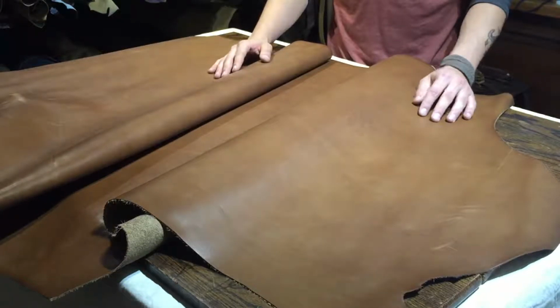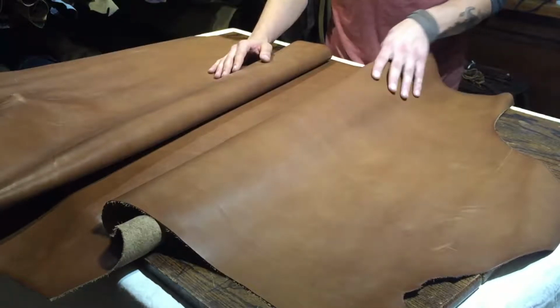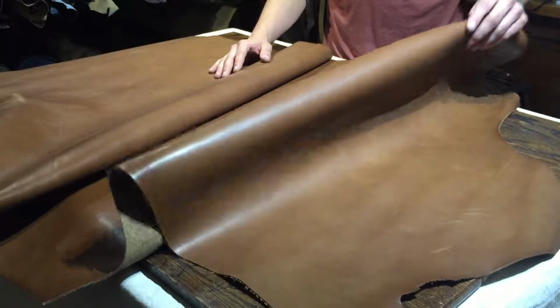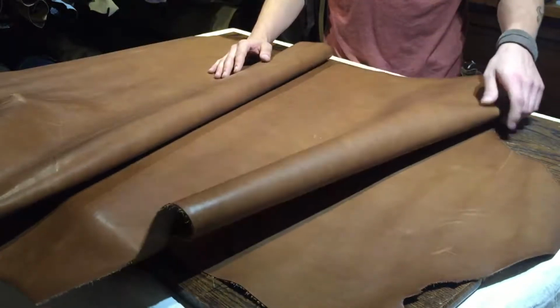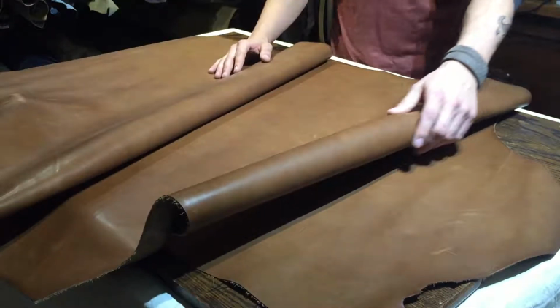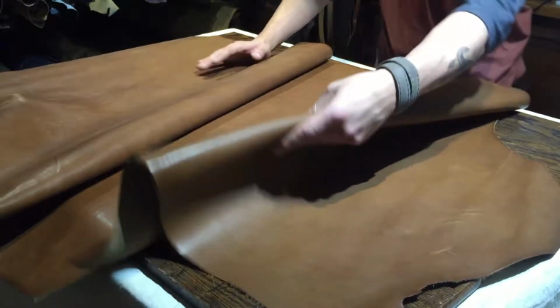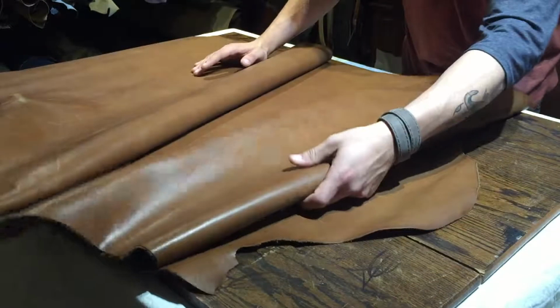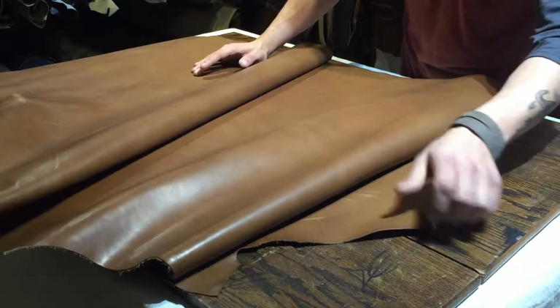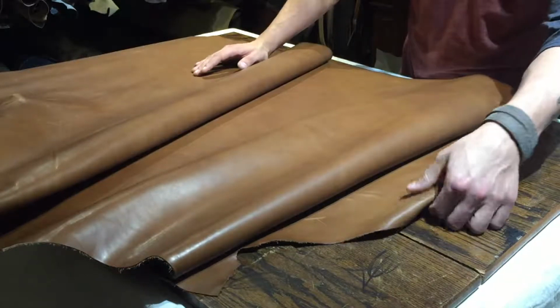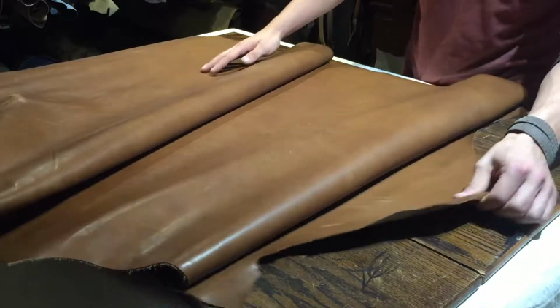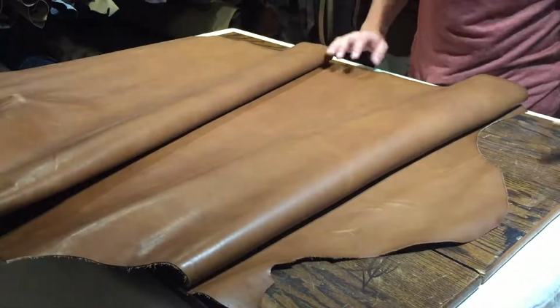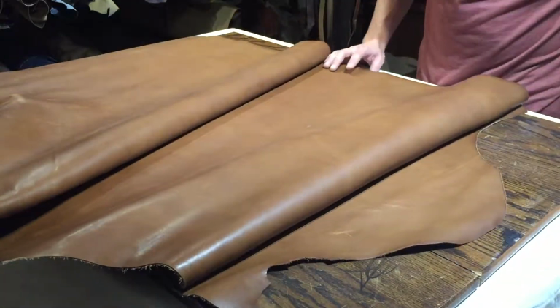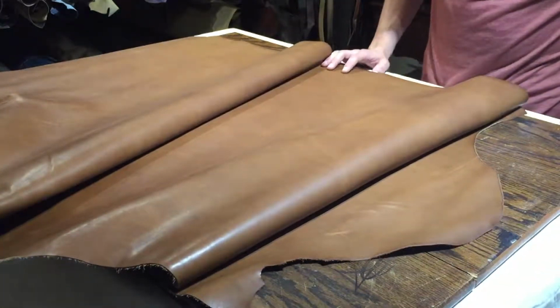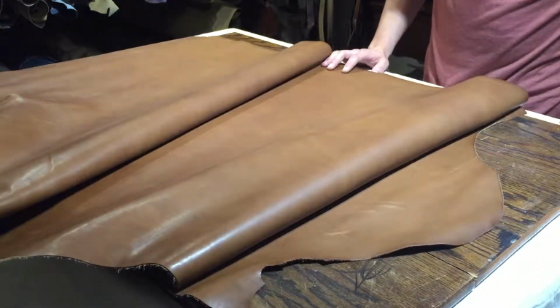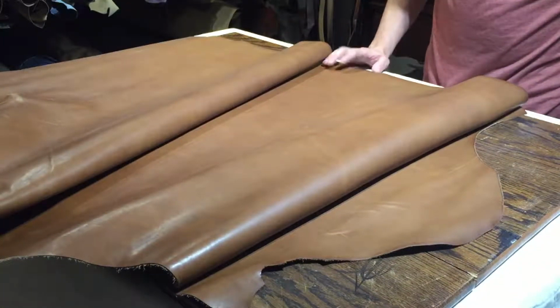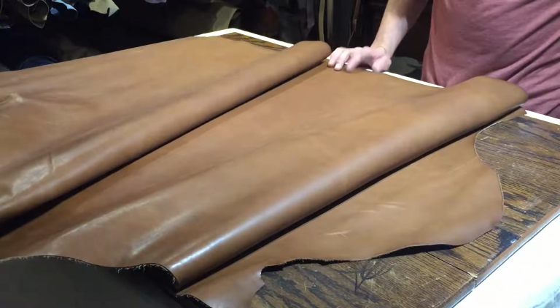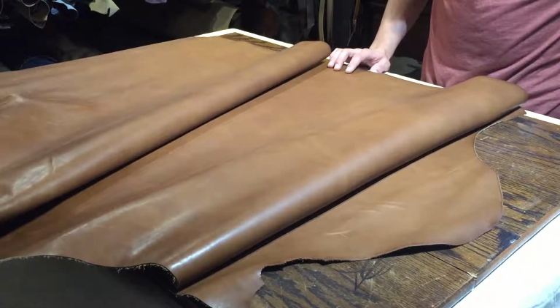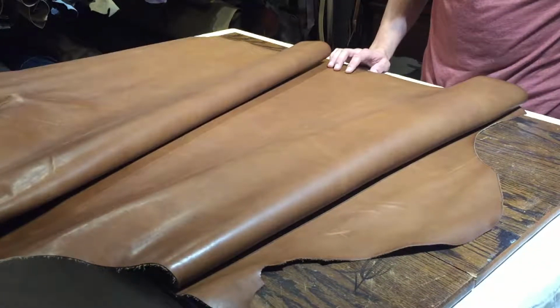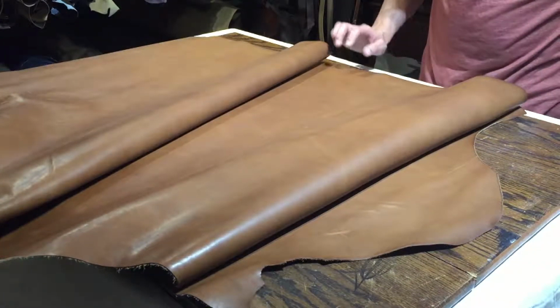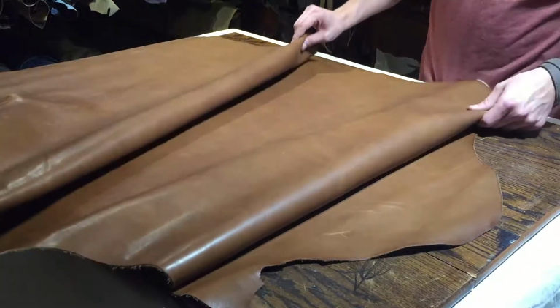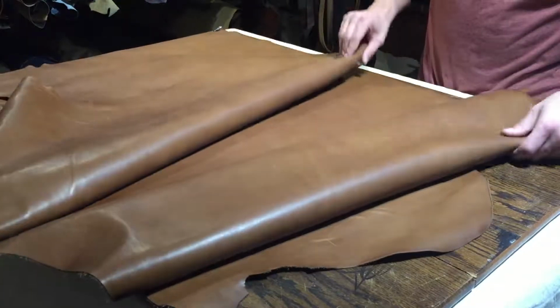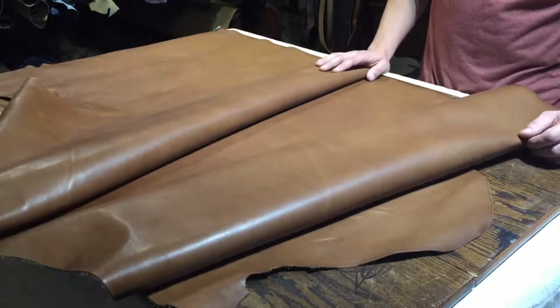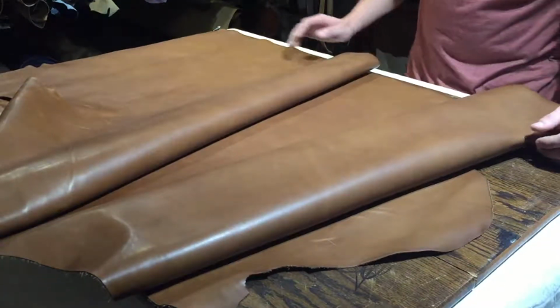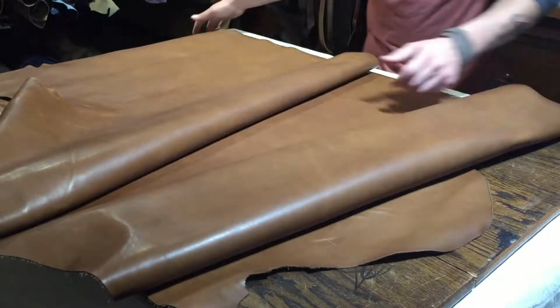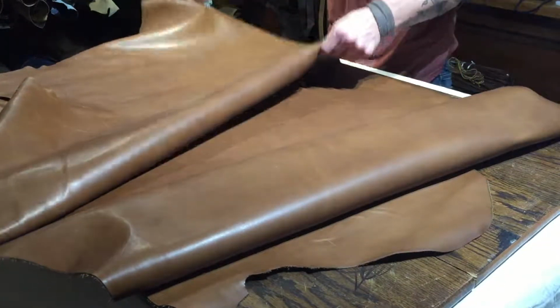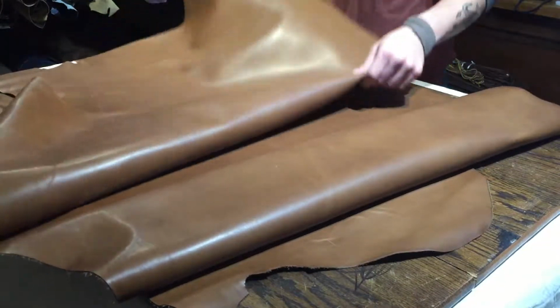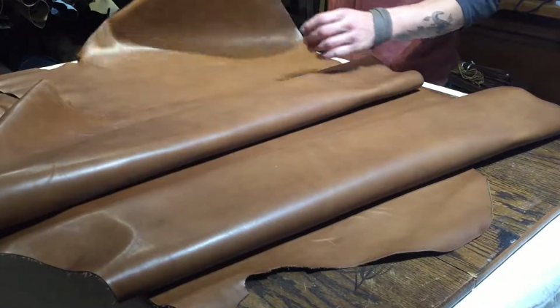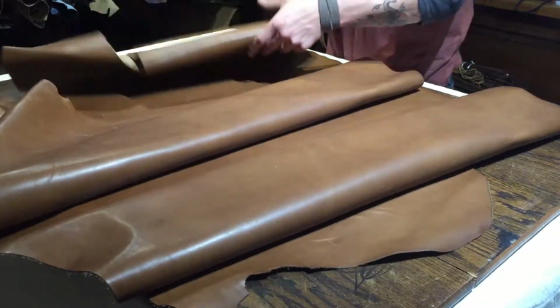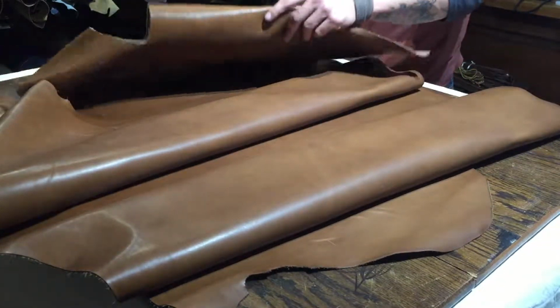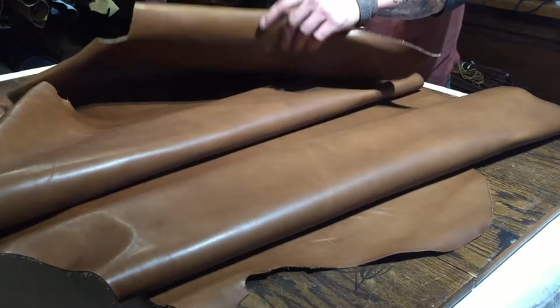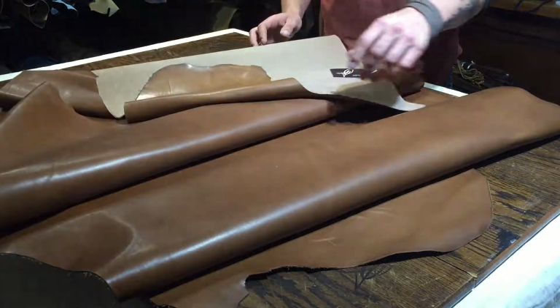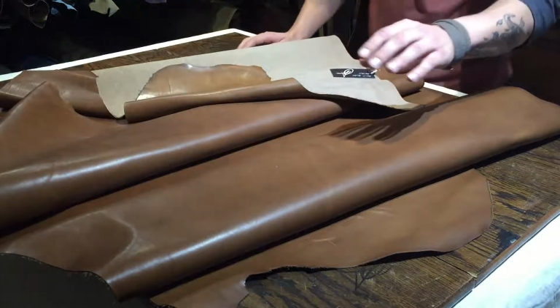Latigo is a chrome tan, re-tan veg tan — so you have both. You have your chrome tan to give it a nice color that makes it pop, and then you have your veg tan re-tan to give it firmness and rigidity. But it is still a very supple leather.